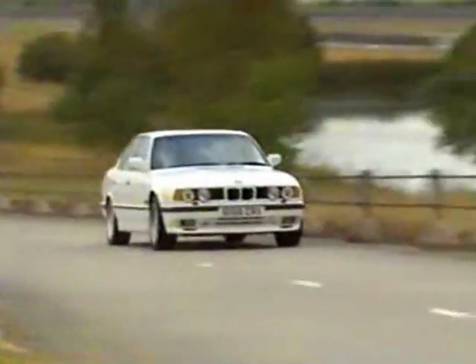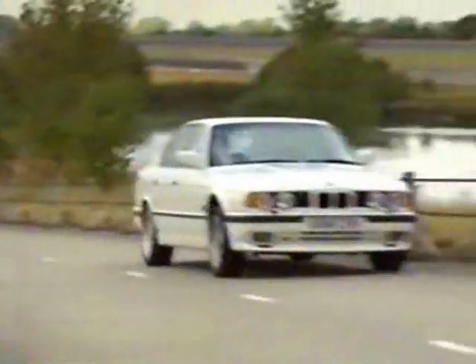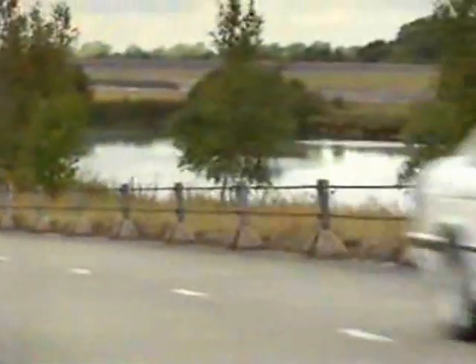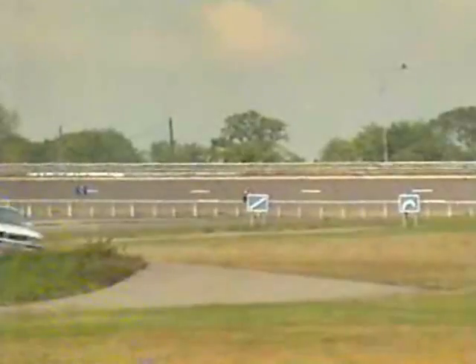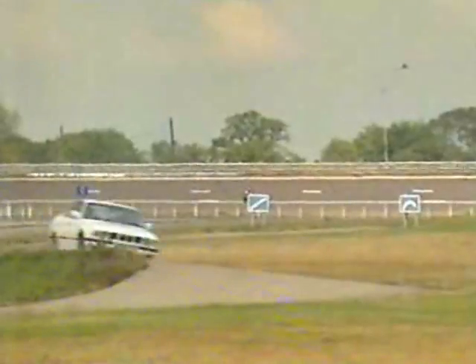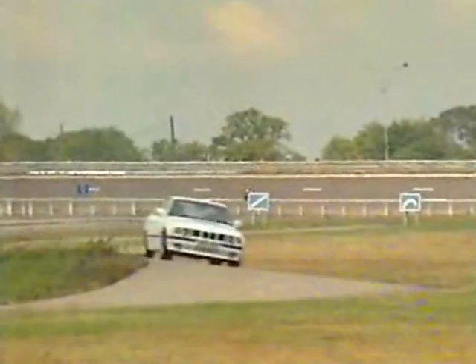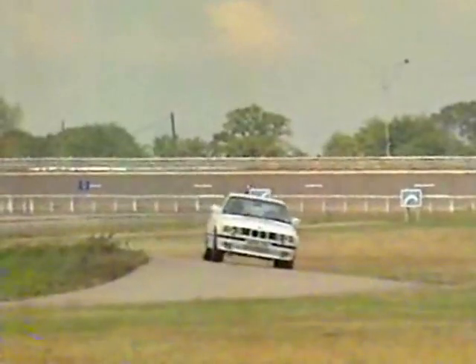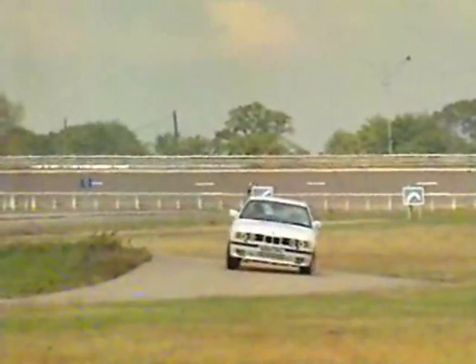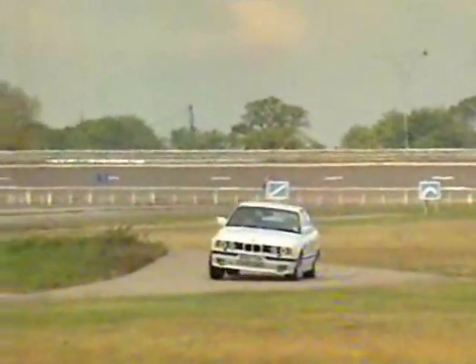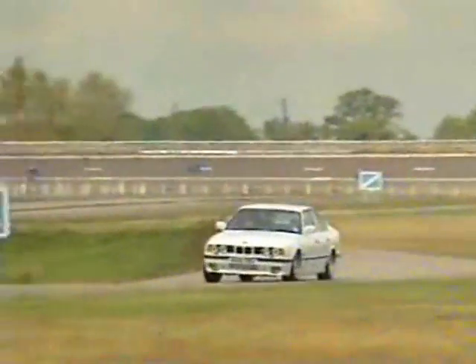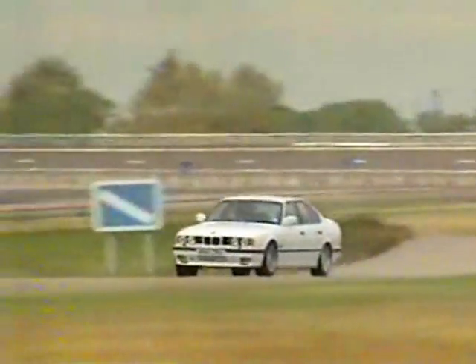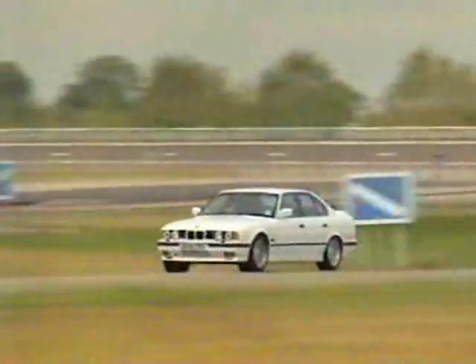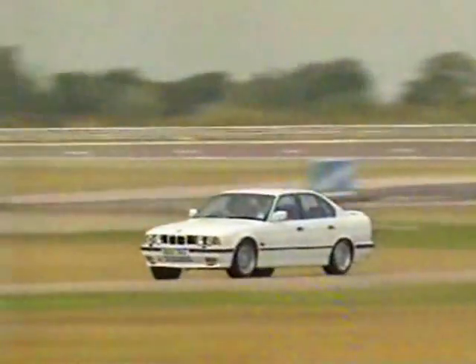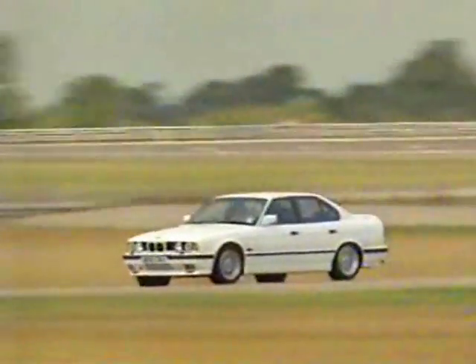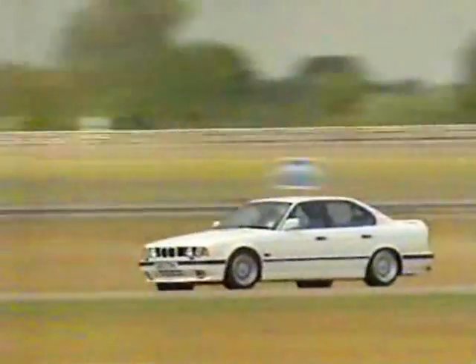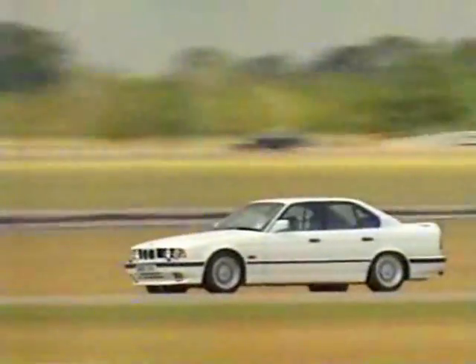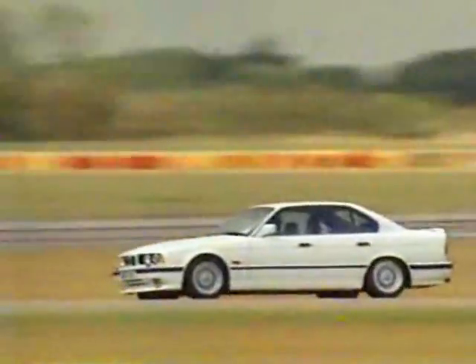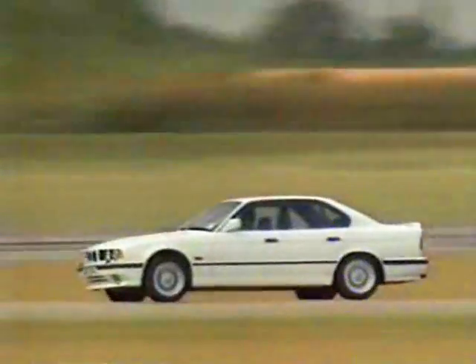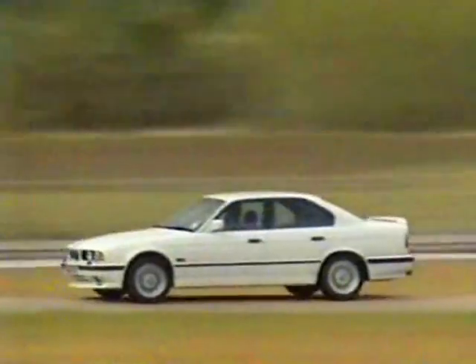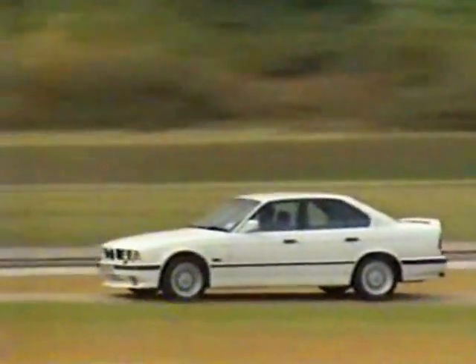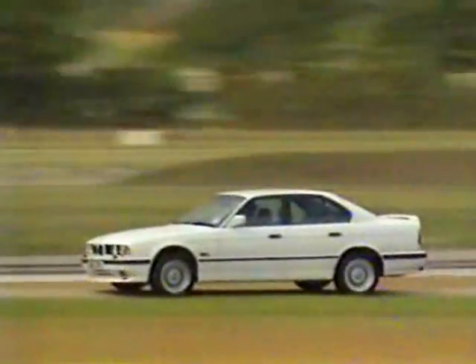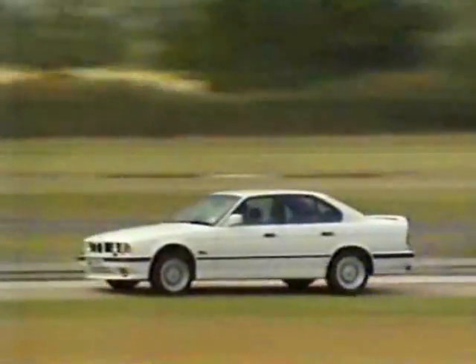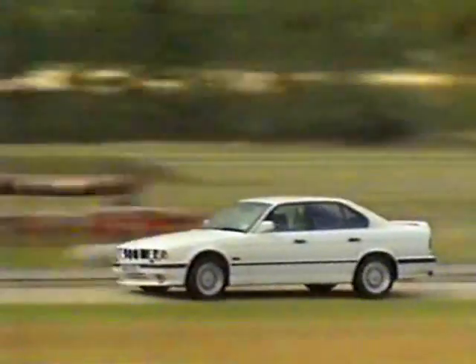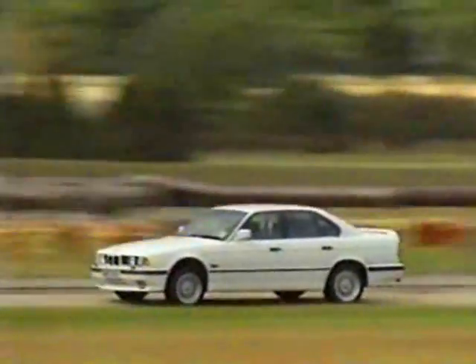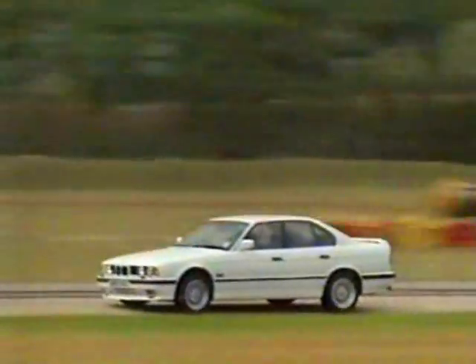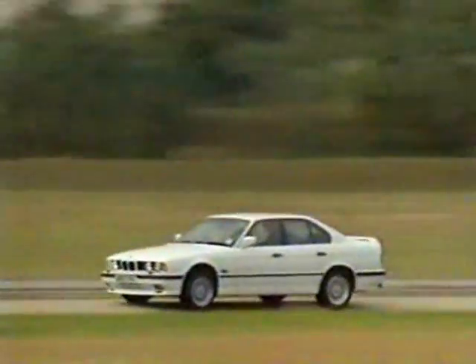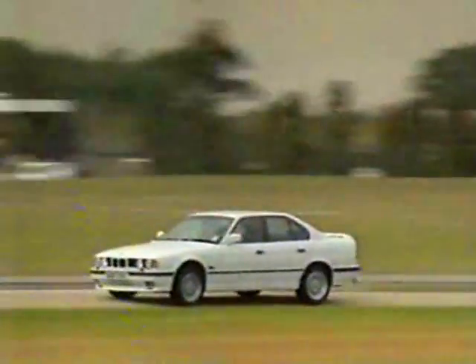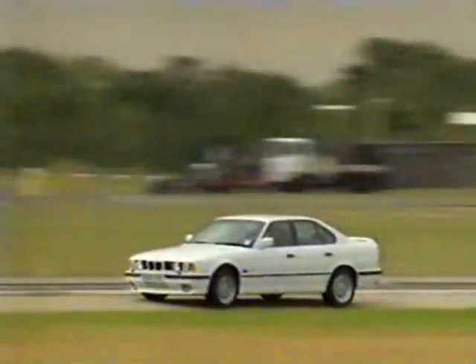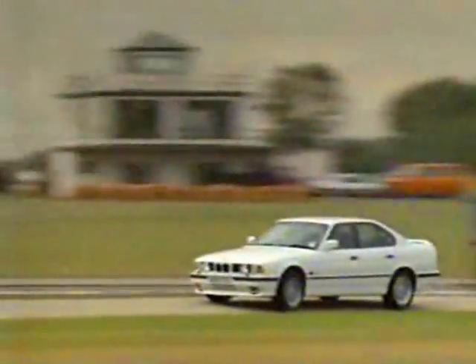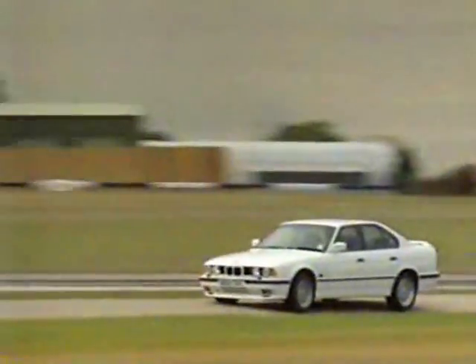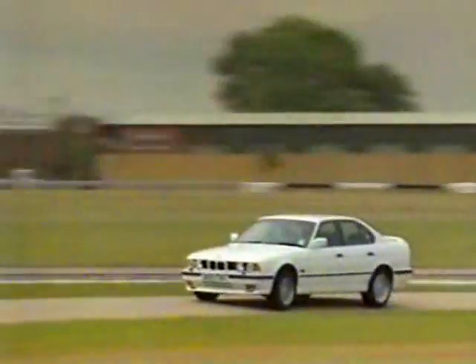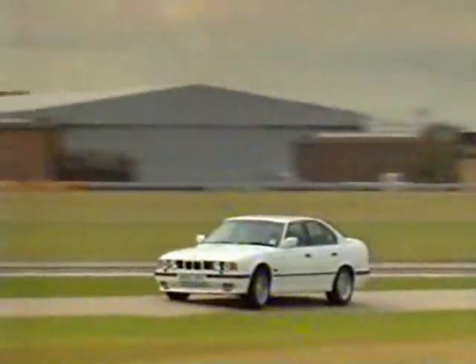The greater grip generated by a modern high-performance car means that the limit is reached at a much higher speed, the warning of any breakaway is far less, which means that the resultant slide is much harder to catch.